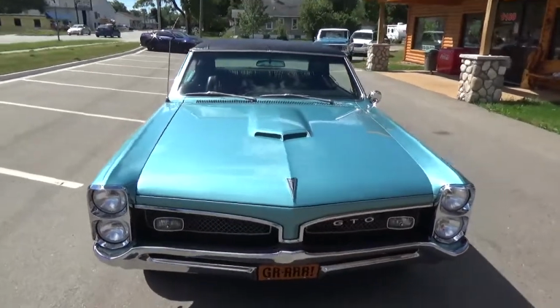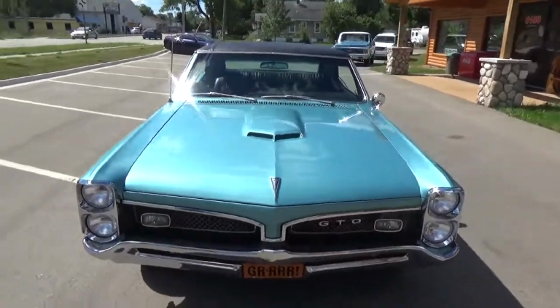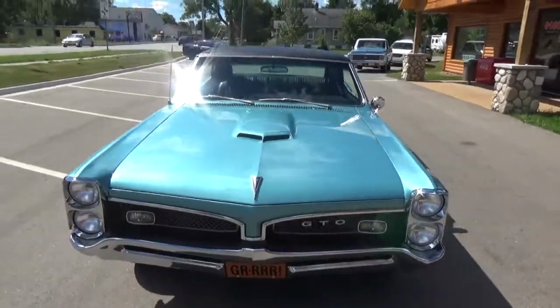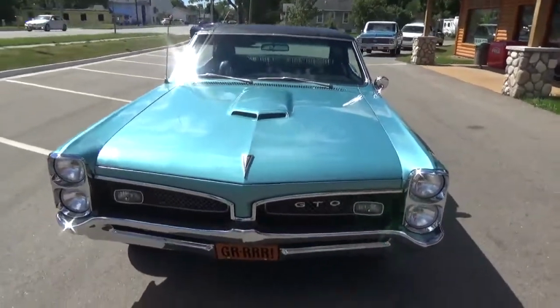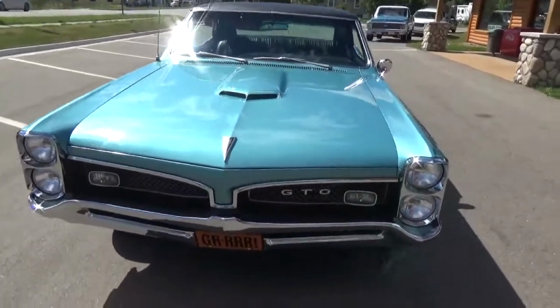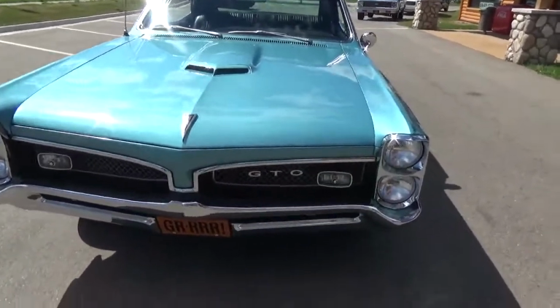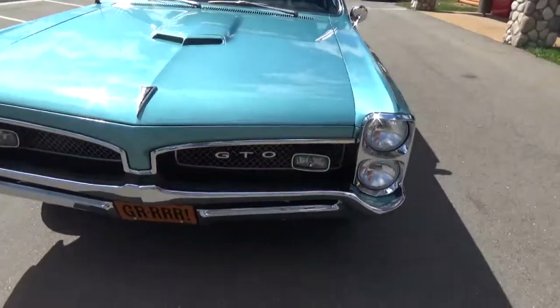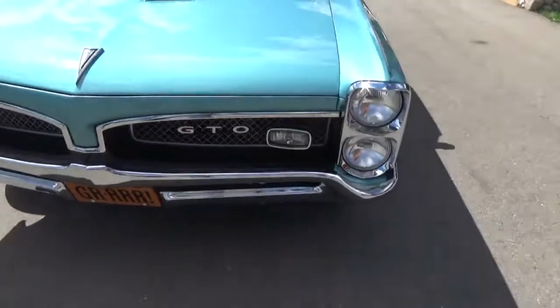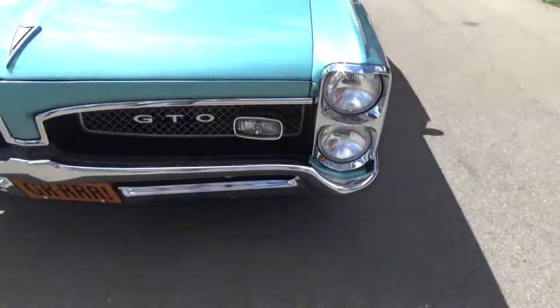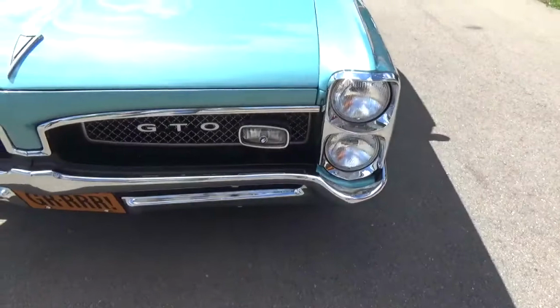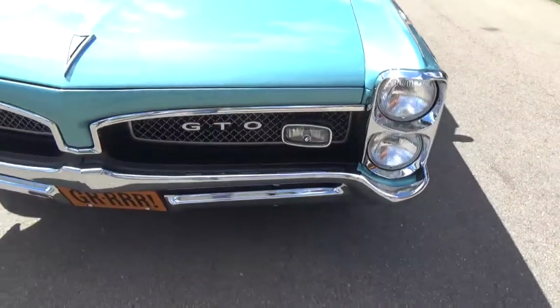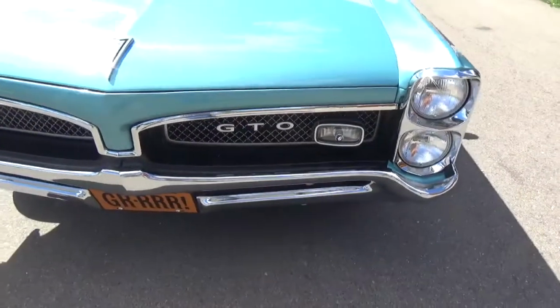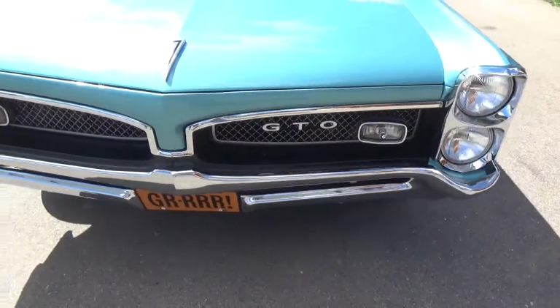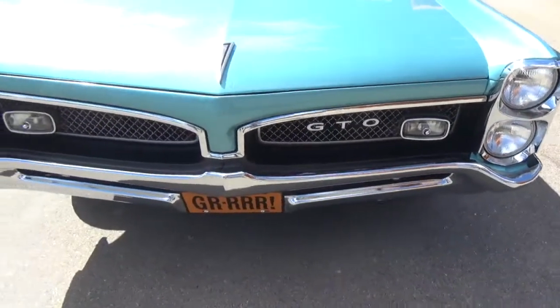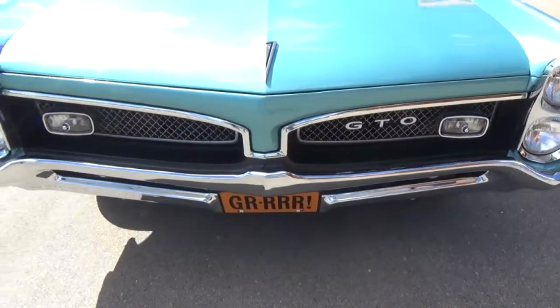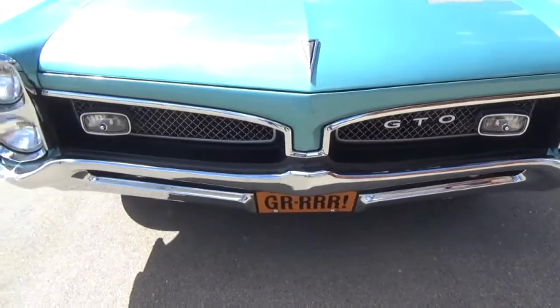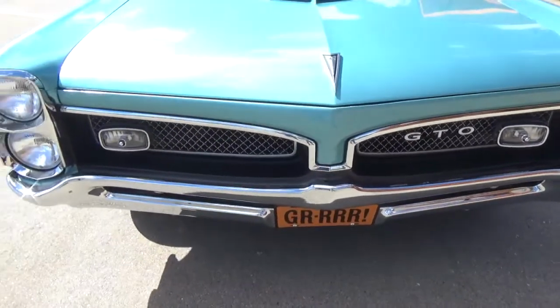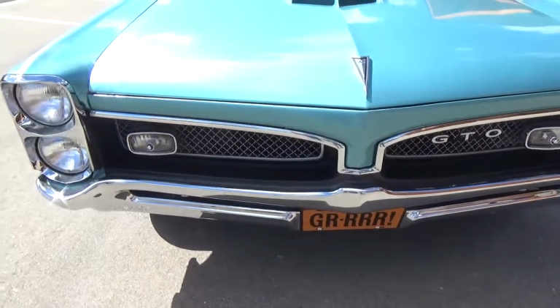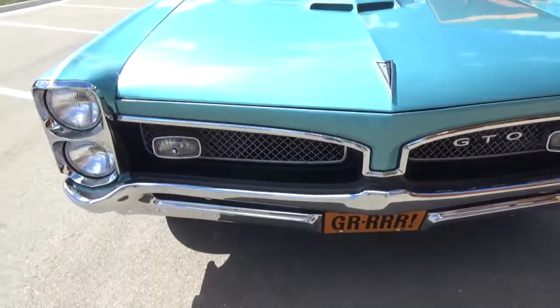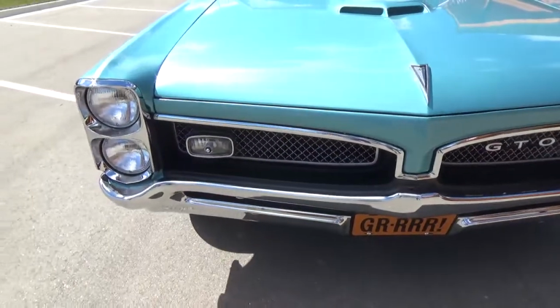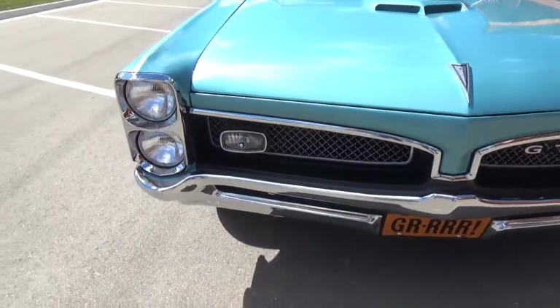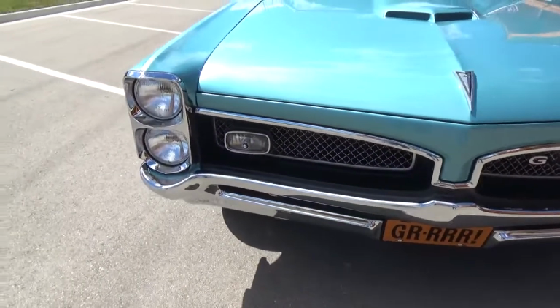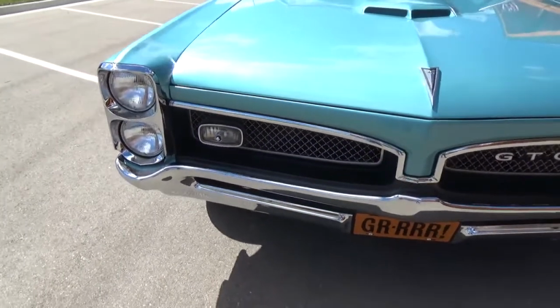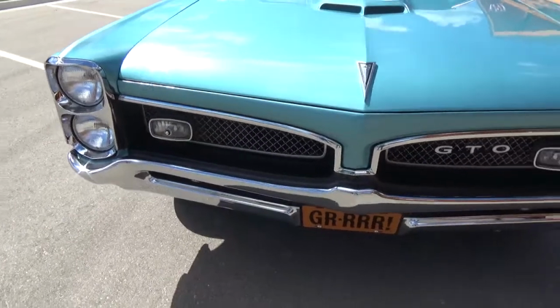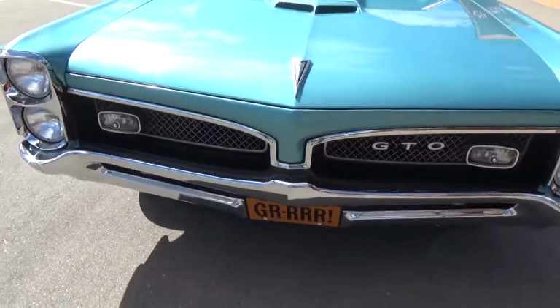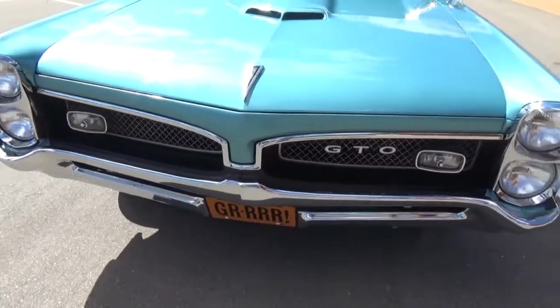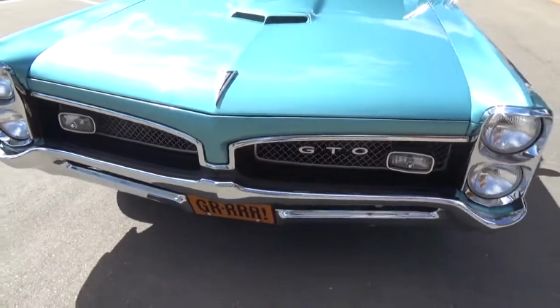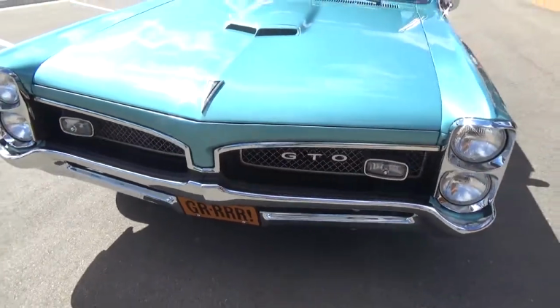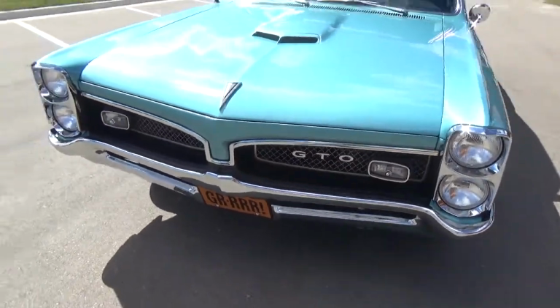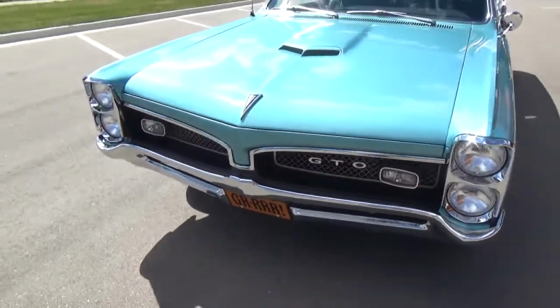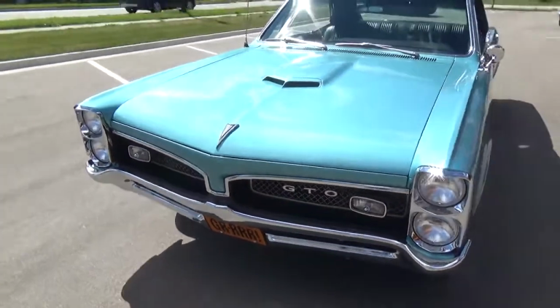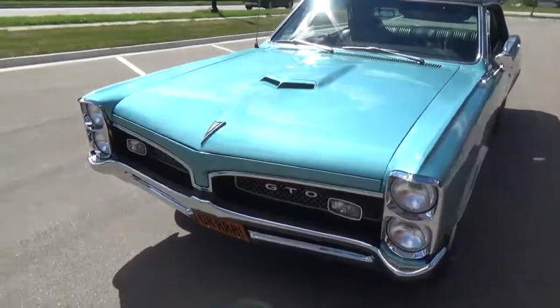Real nice cruiser driver. The original grilles are all in good shape, the front bumper has been re-chromed, and it's got new headlight bezels.